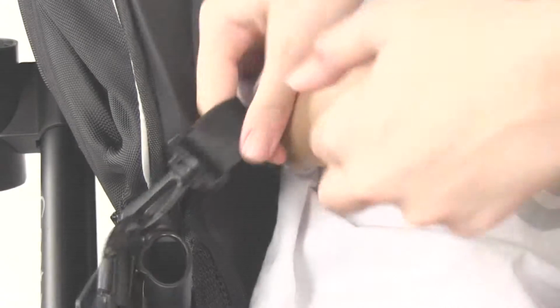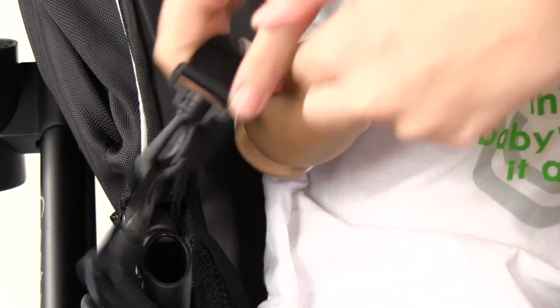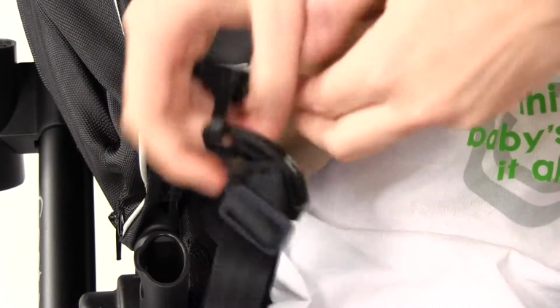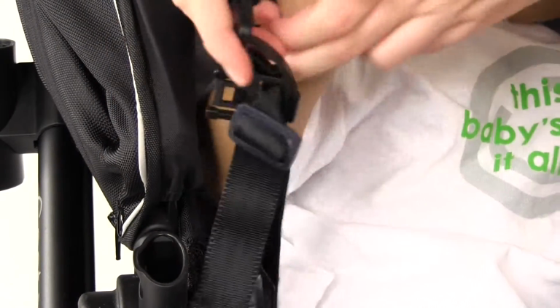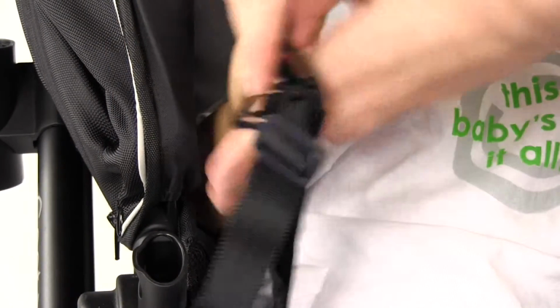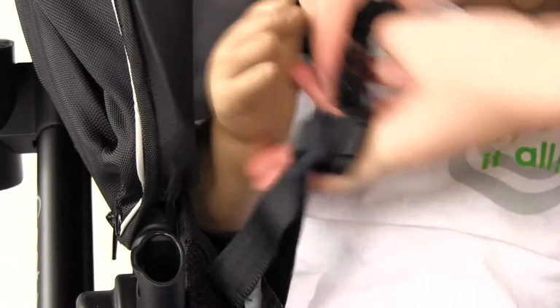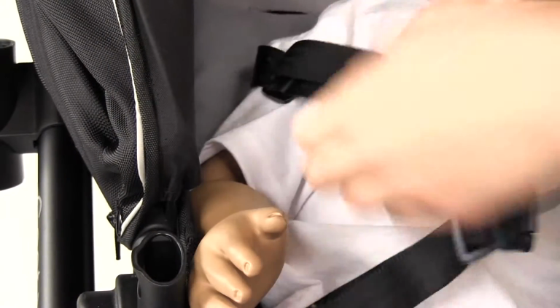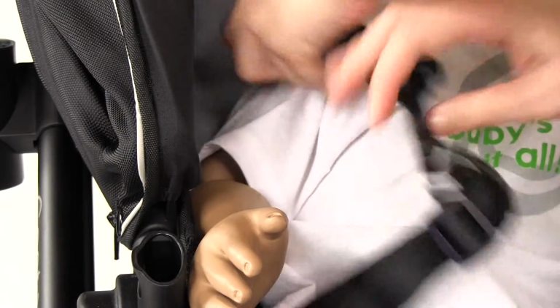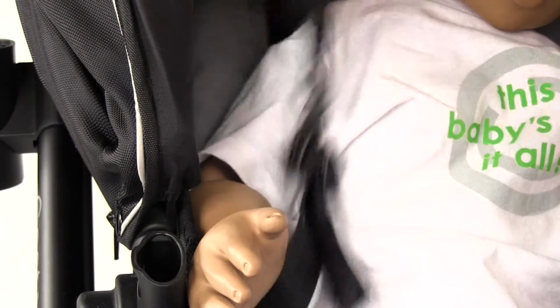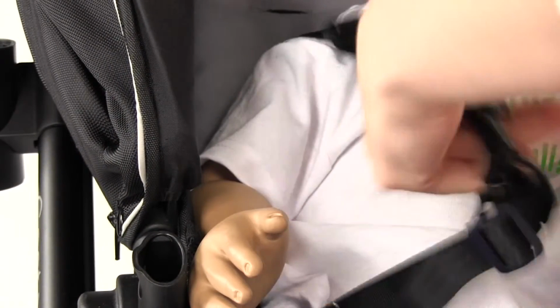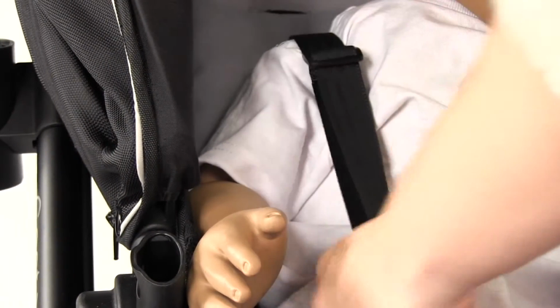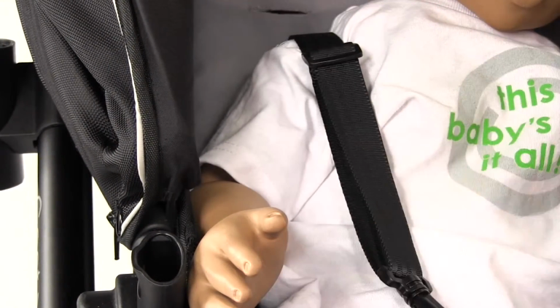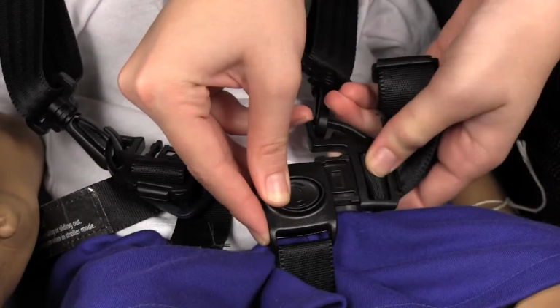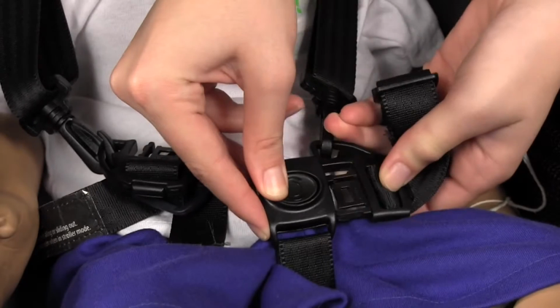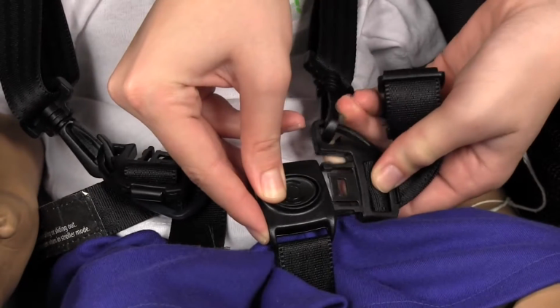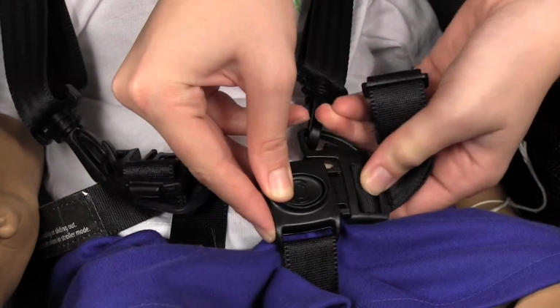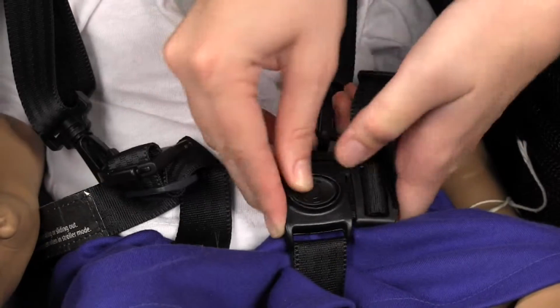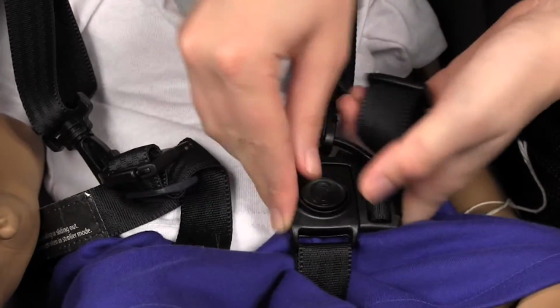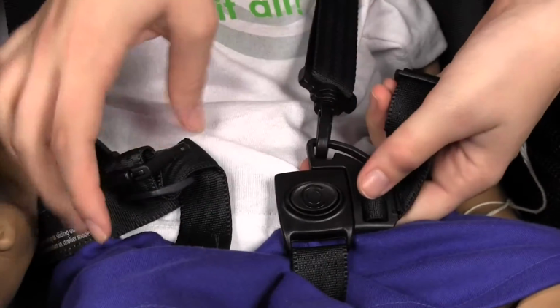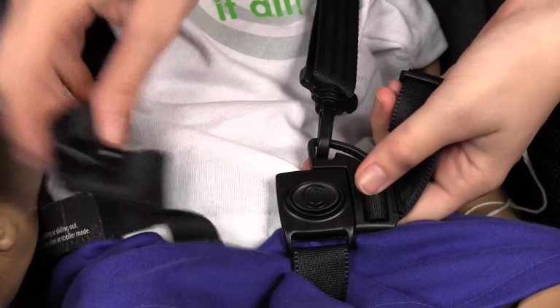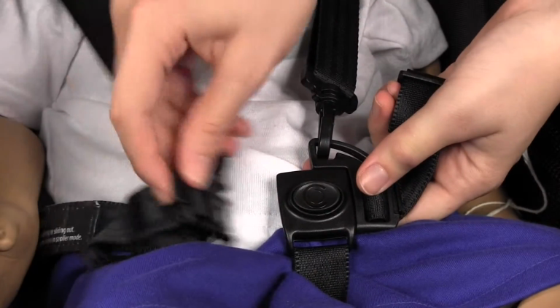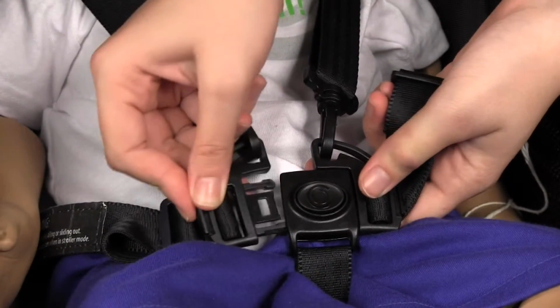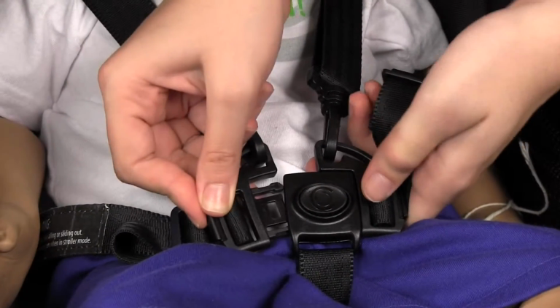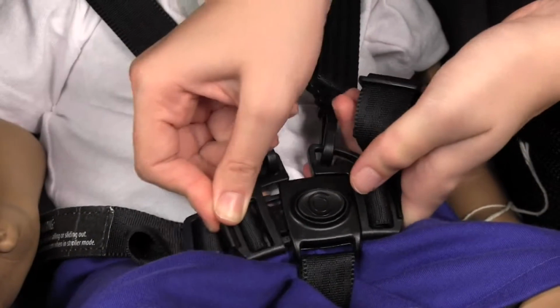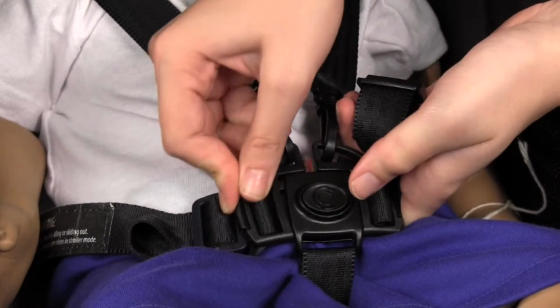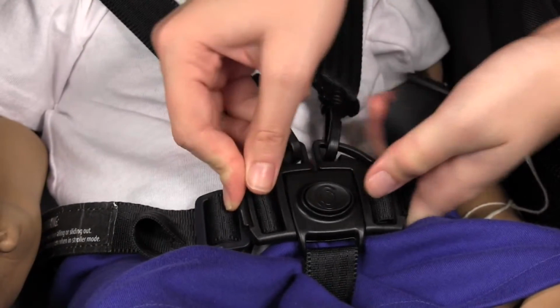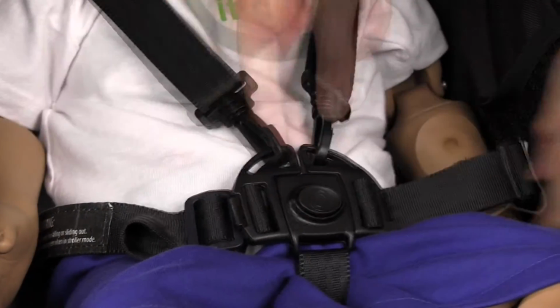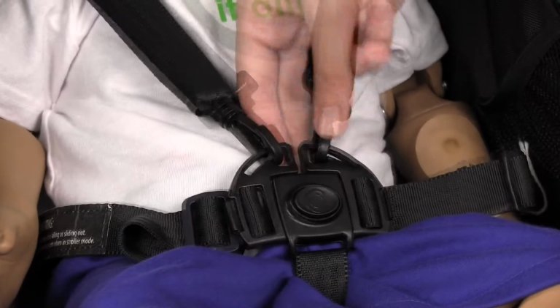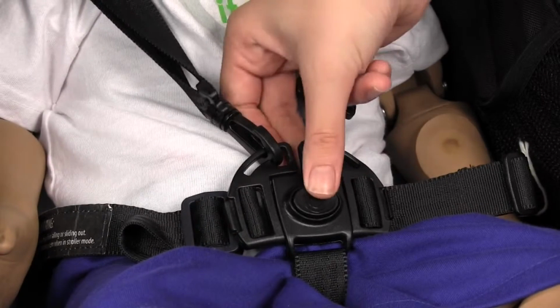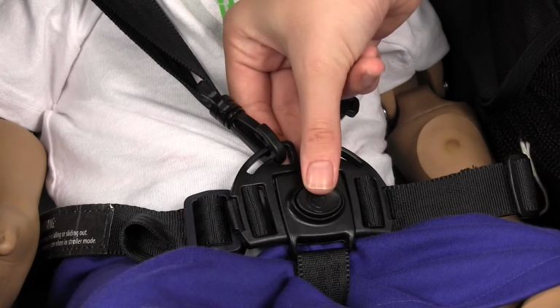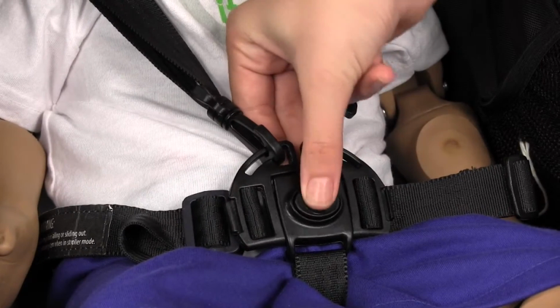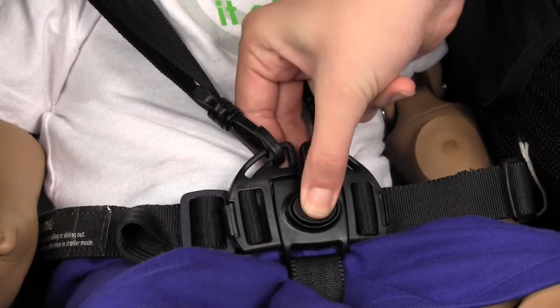Lock the foot brake and place your child in the seat. Ensure the shoulder straps are clipped to the waist belts. Push both waist belts into the buckle on the bottom of the strap. To release, simply press the center button.